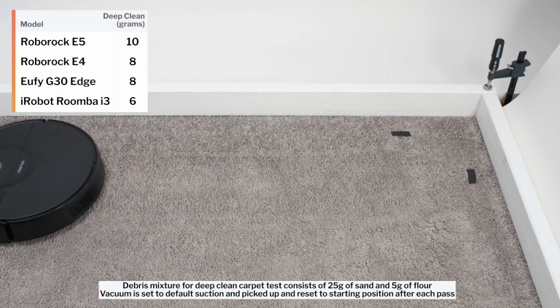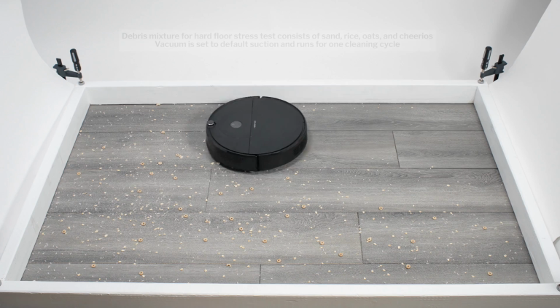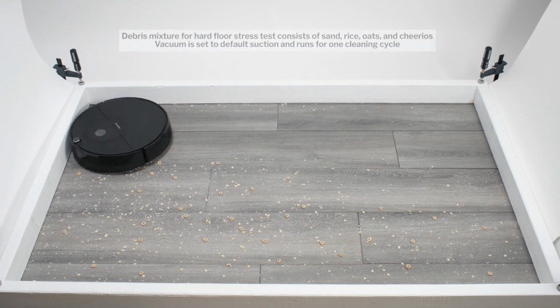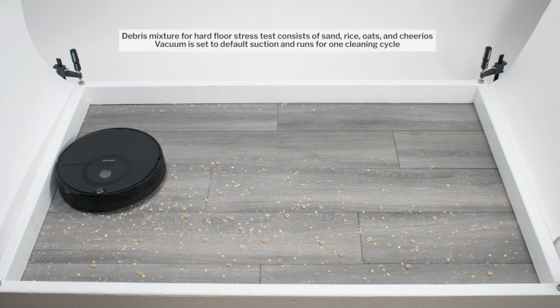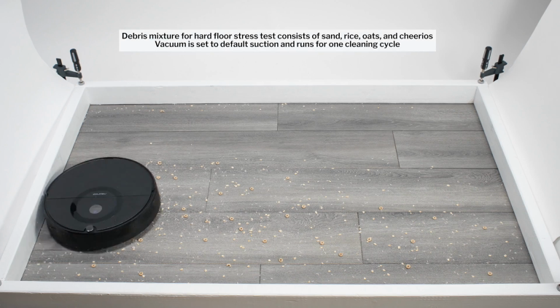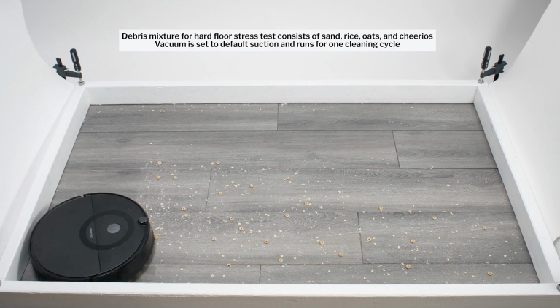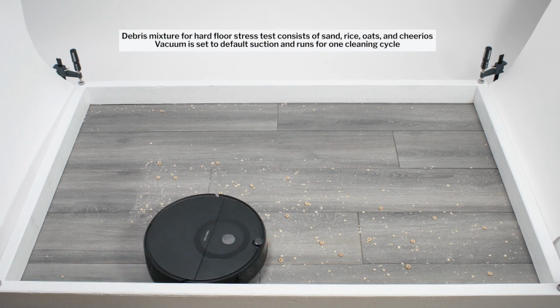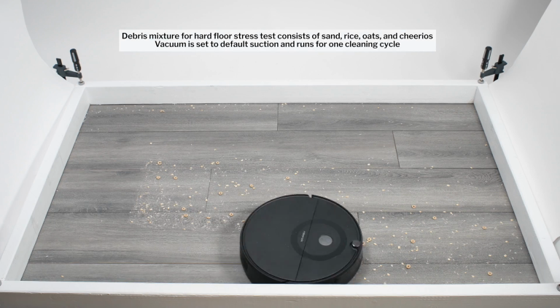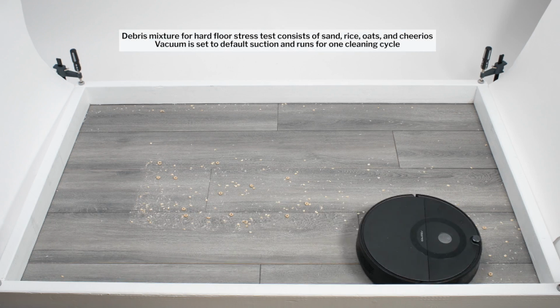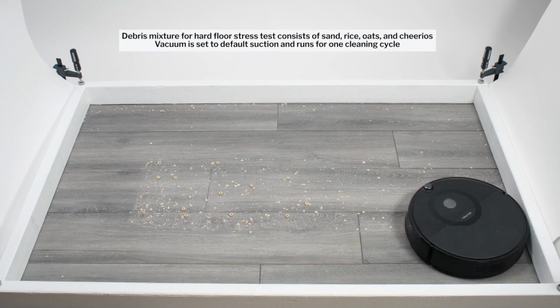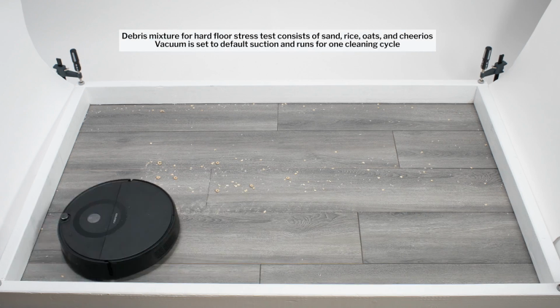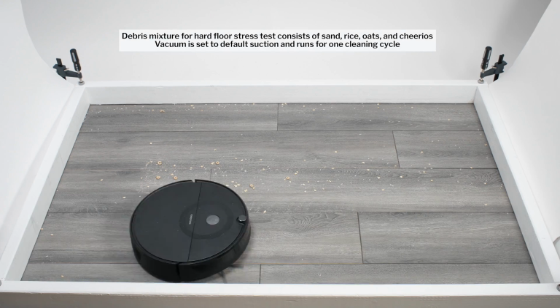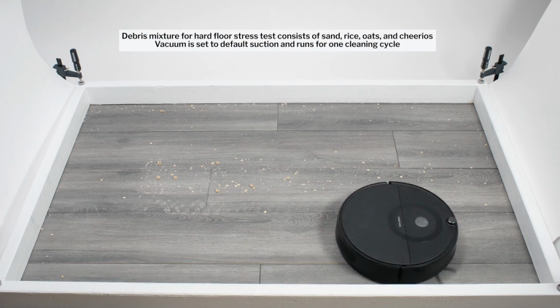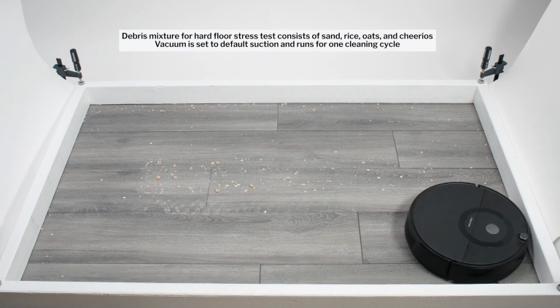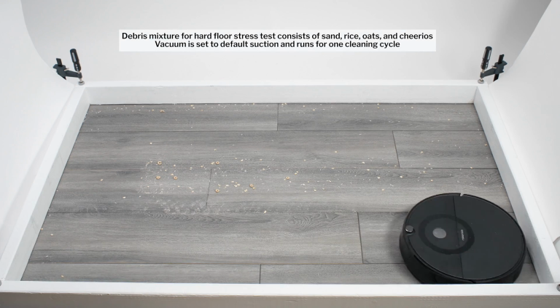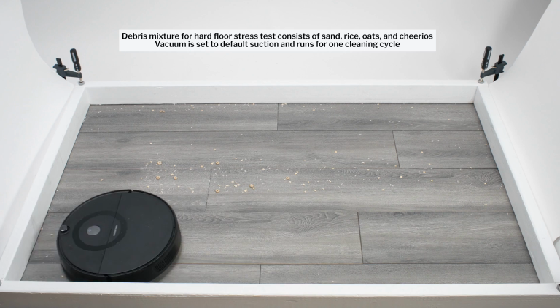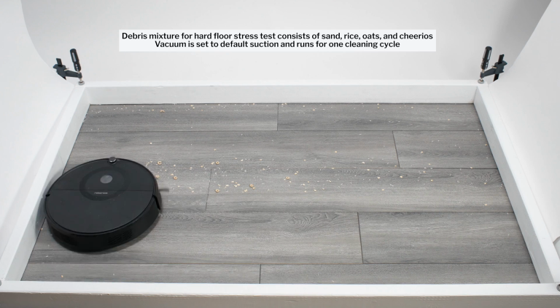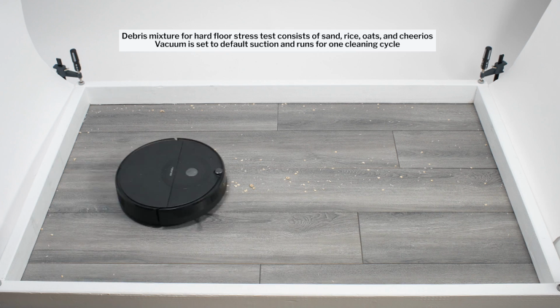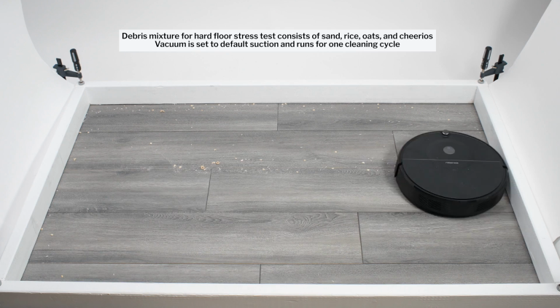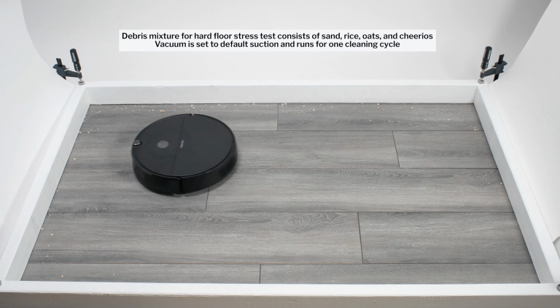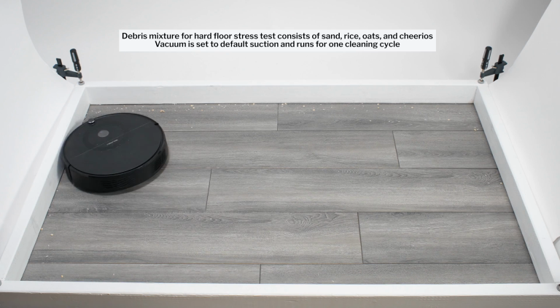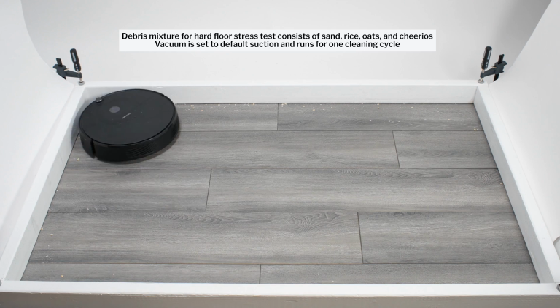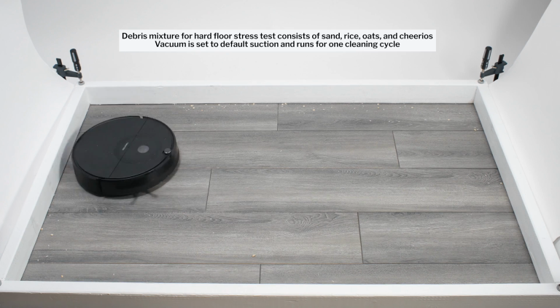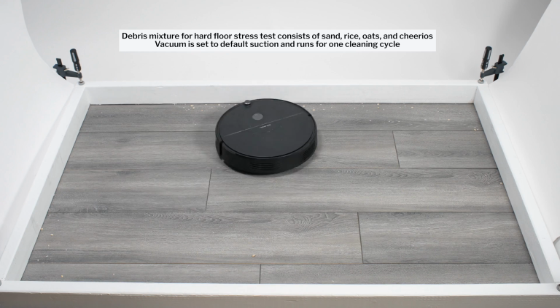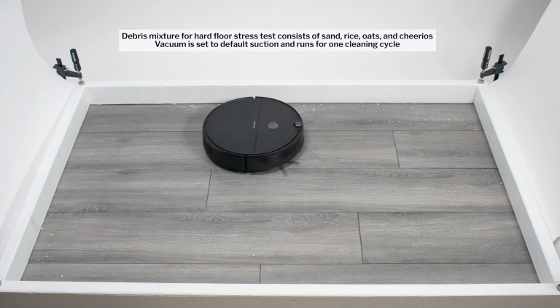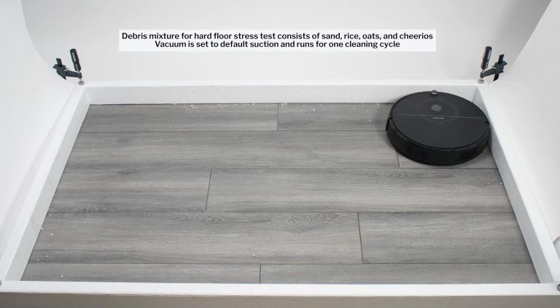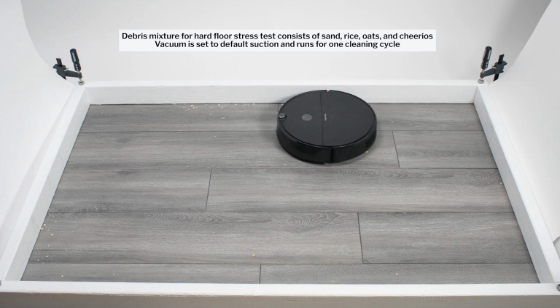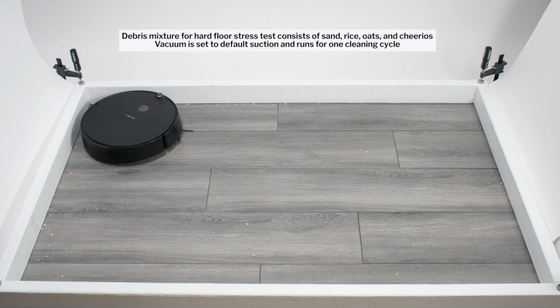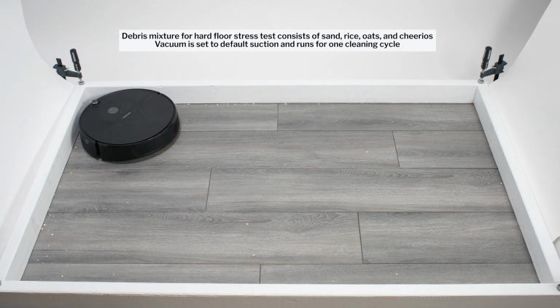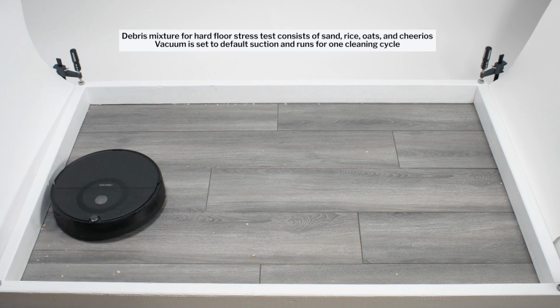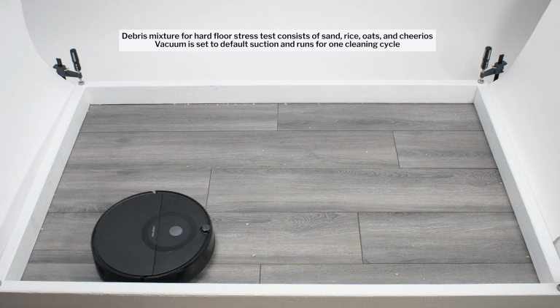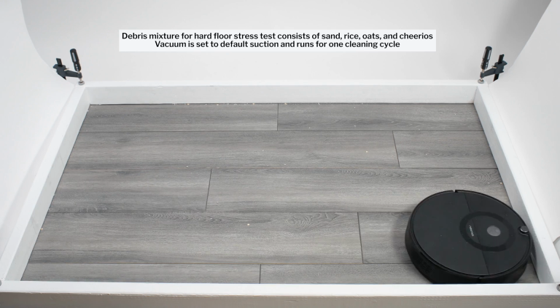In our hard floor stress test, the E5 once again picked up all debris types very well. It once again used repeated movement over the same areas to clean up well in this test over time.